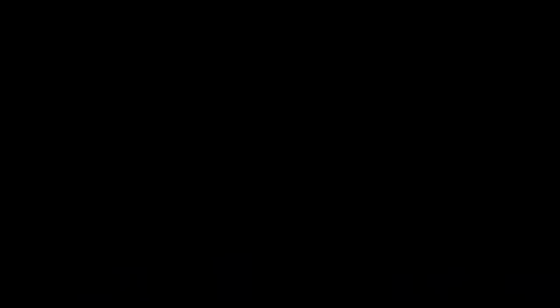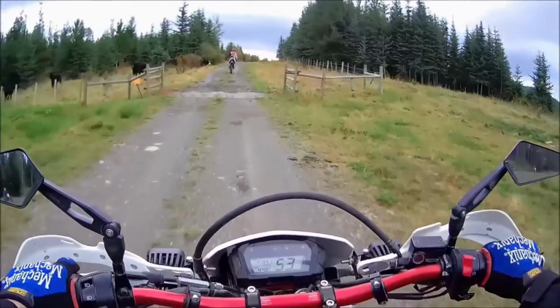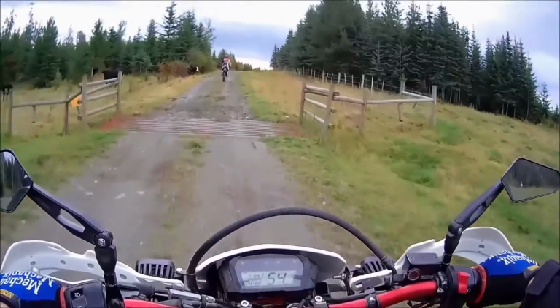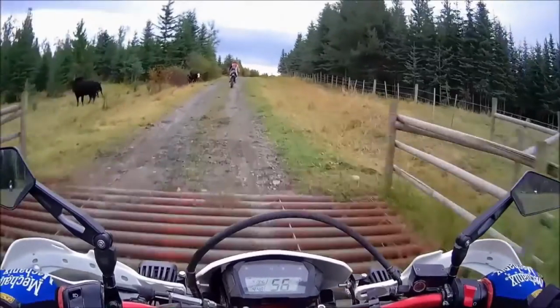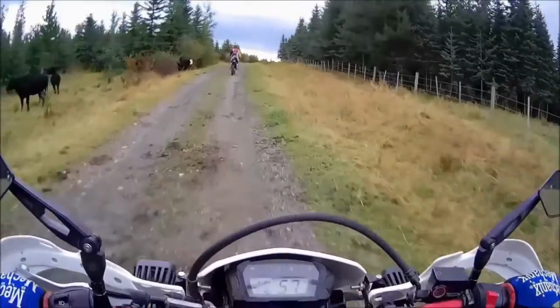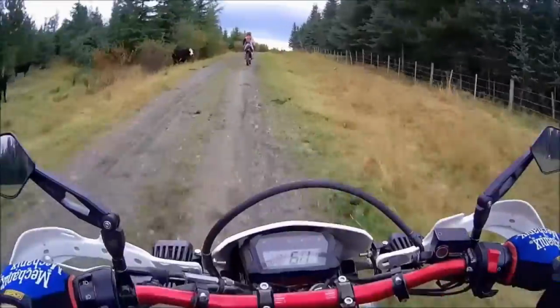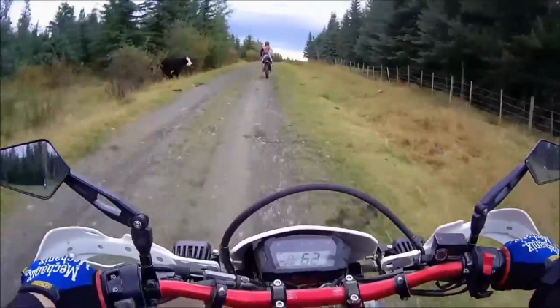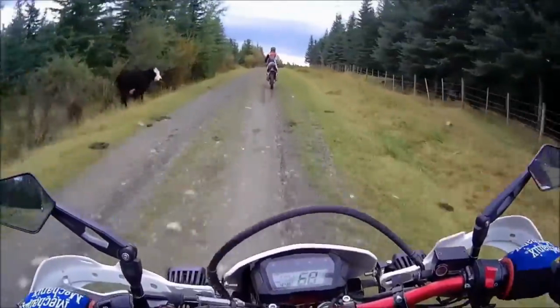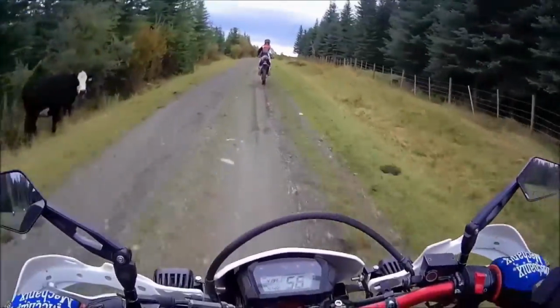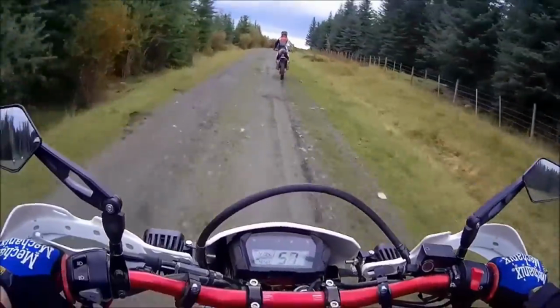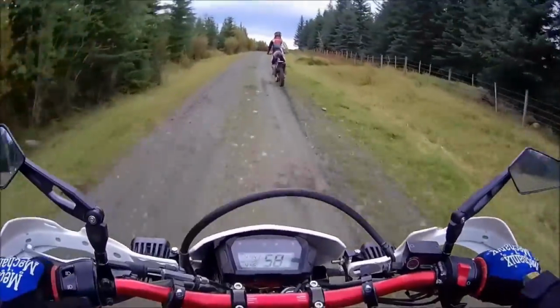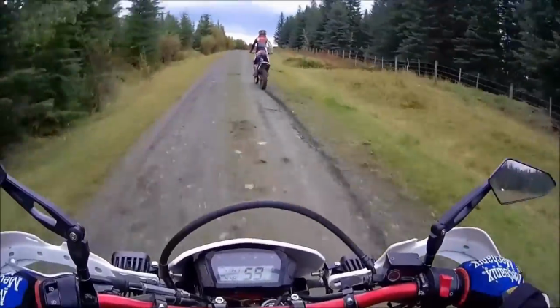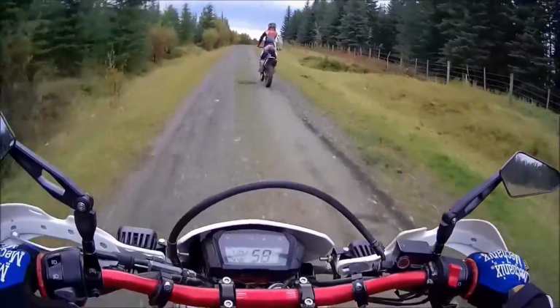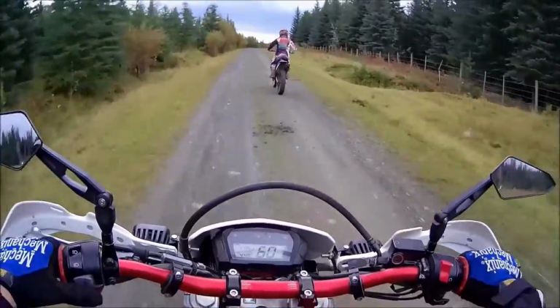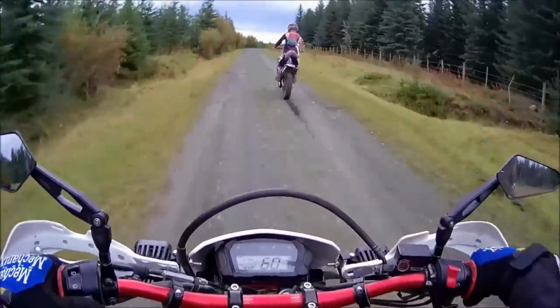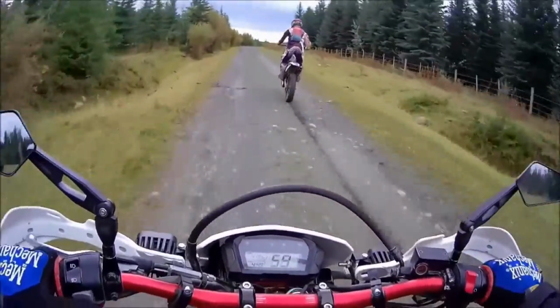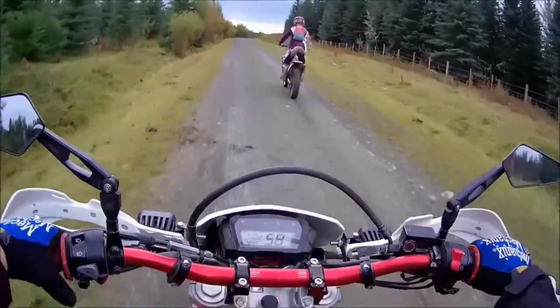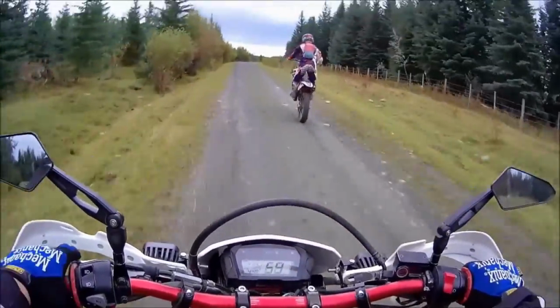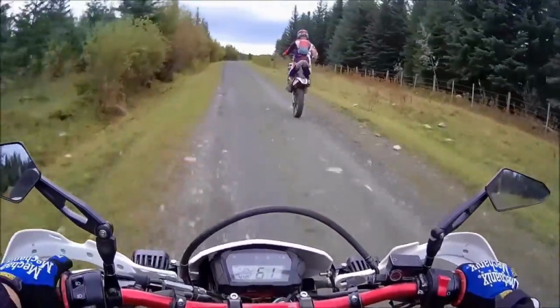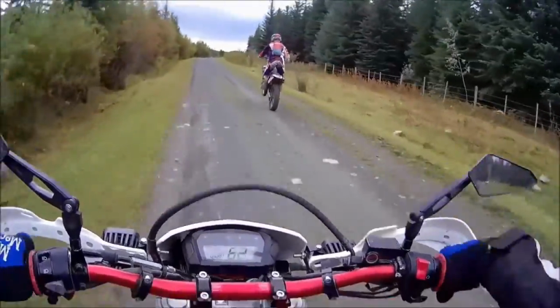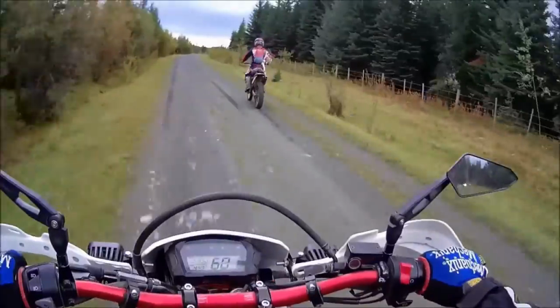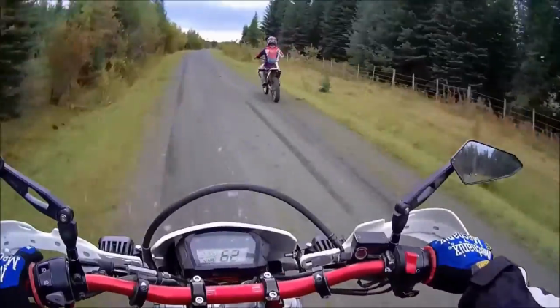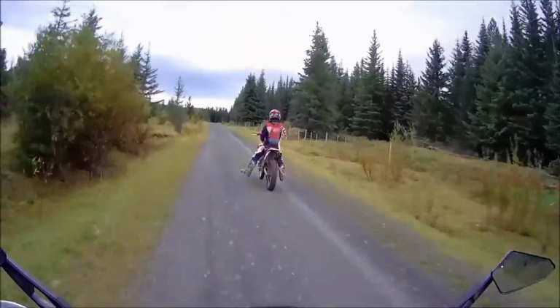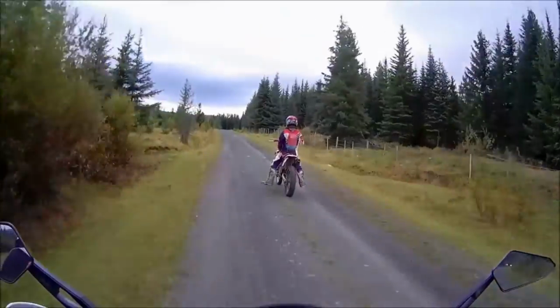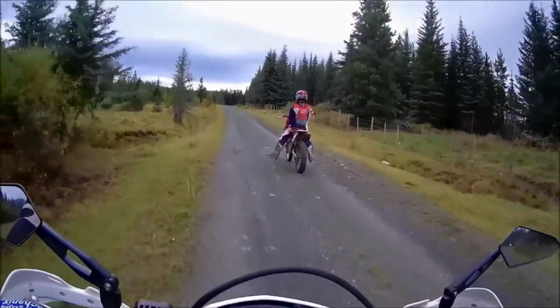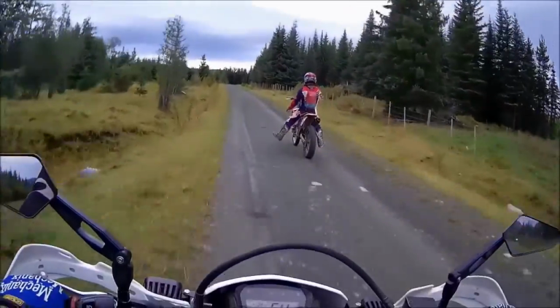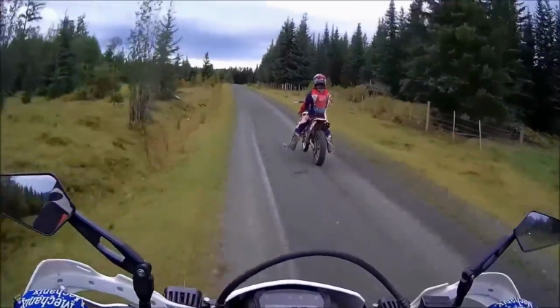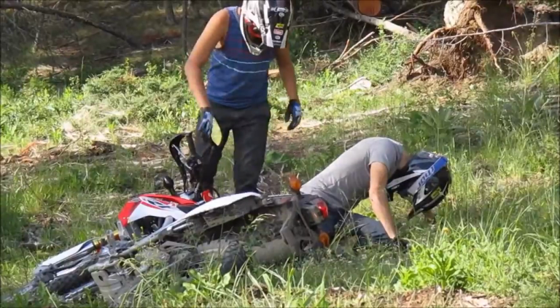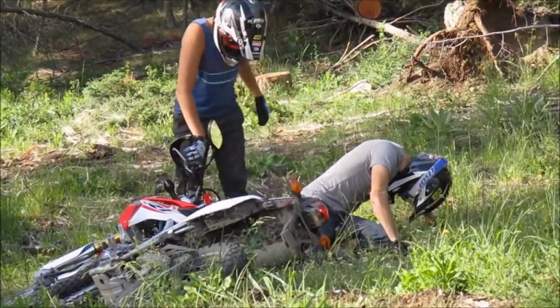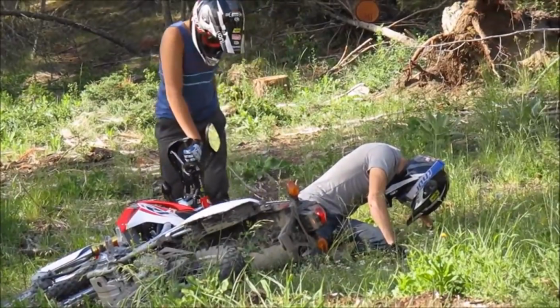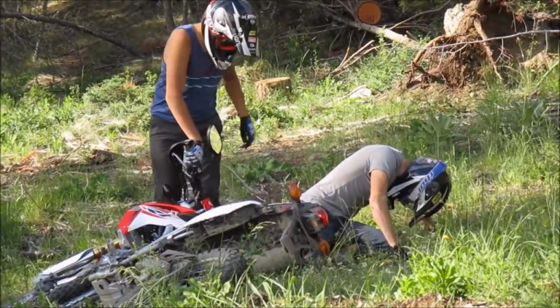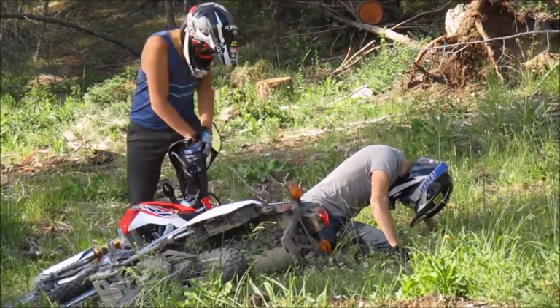There comes a point in every motorcyclist's life where he or she wants to enjoy watching themselves ride through that really cool trail, or catch that priceless moment of their friends failing in the funniest way.